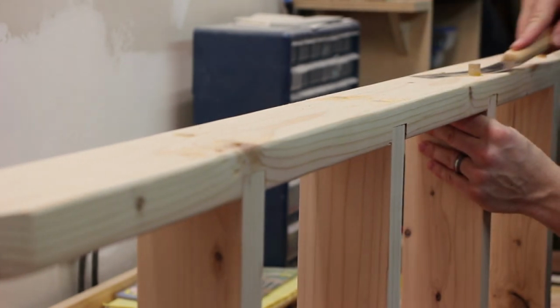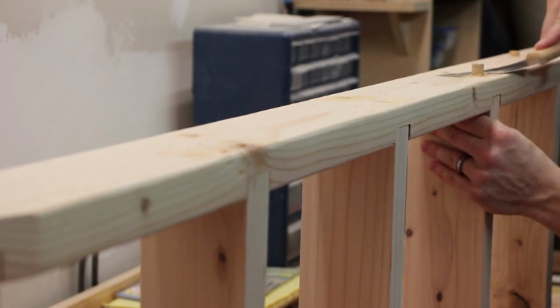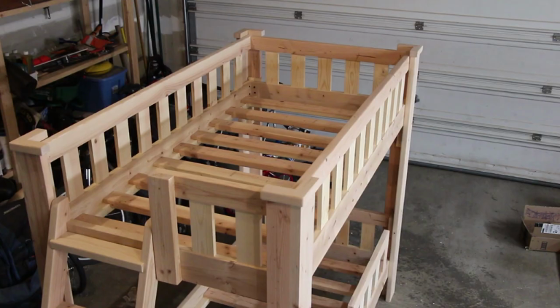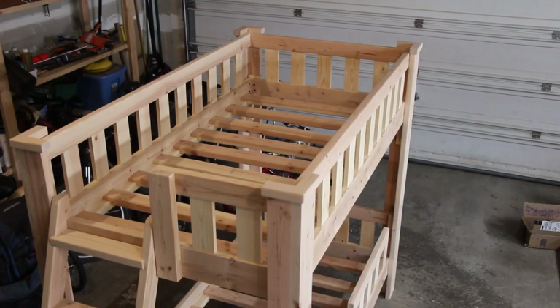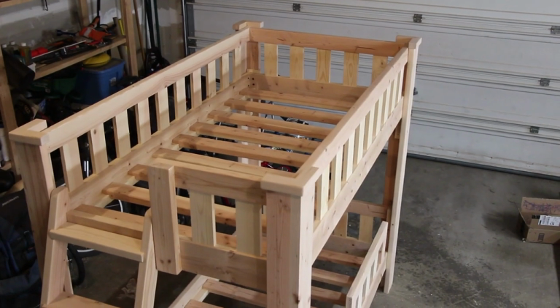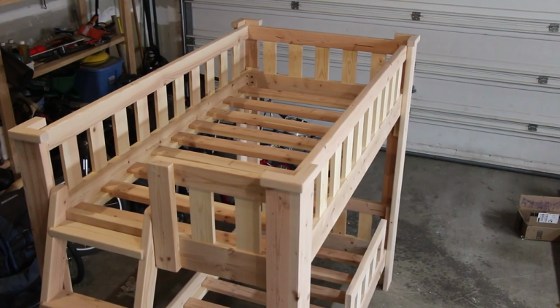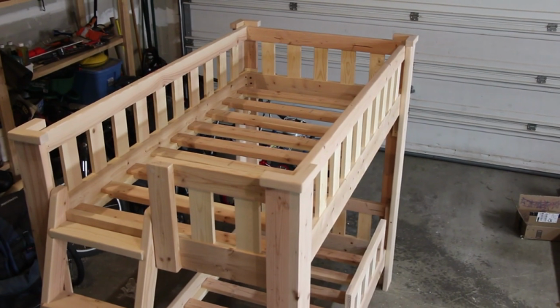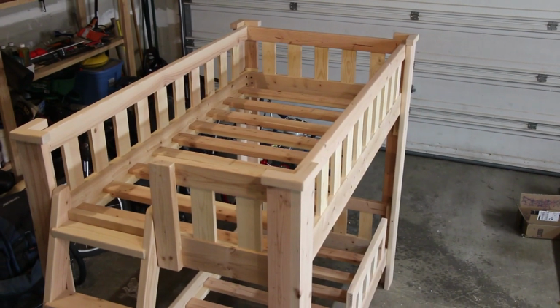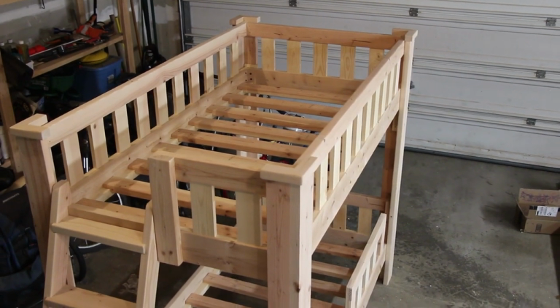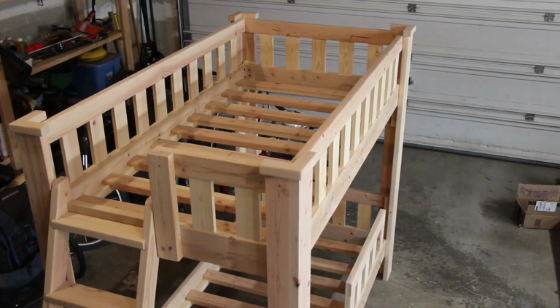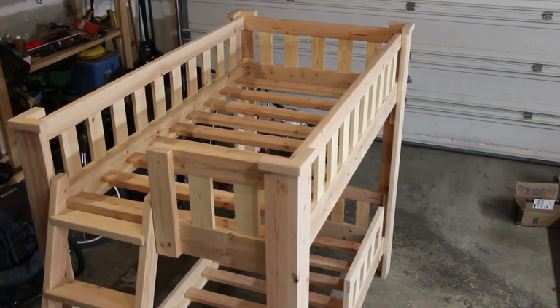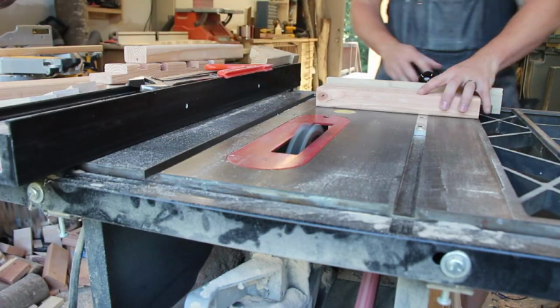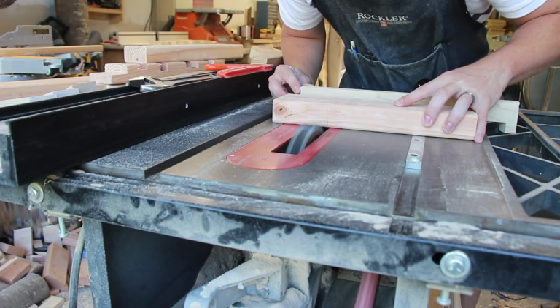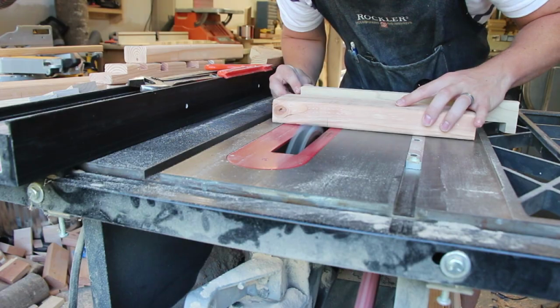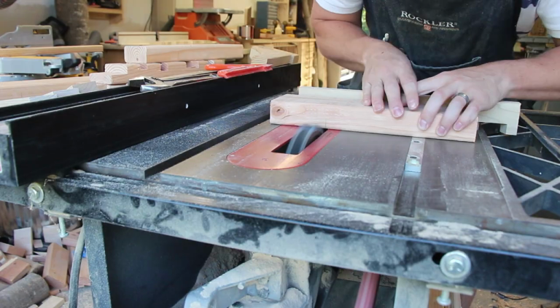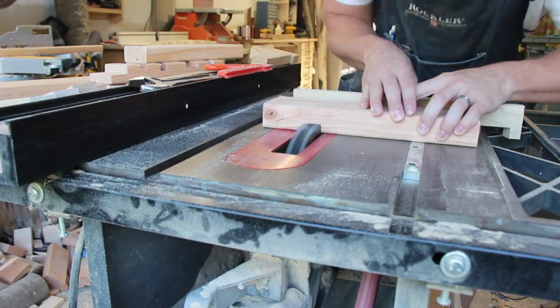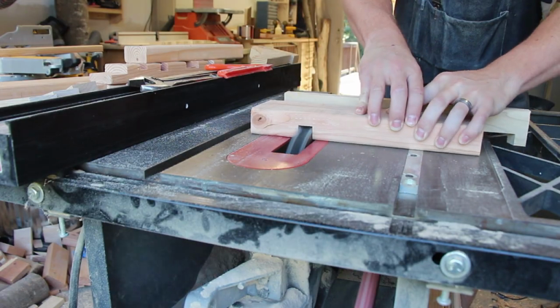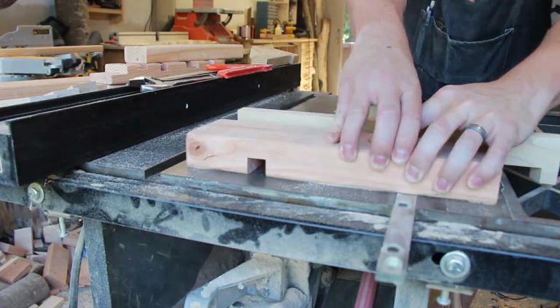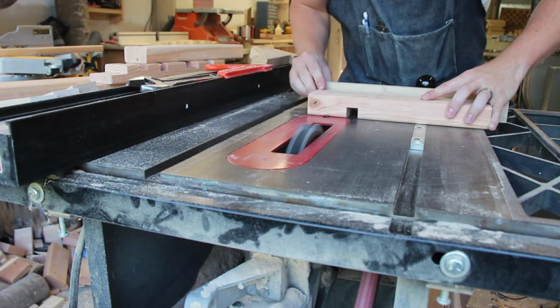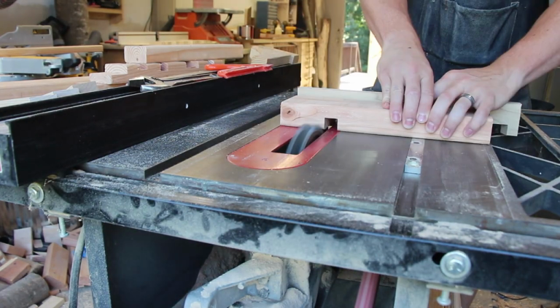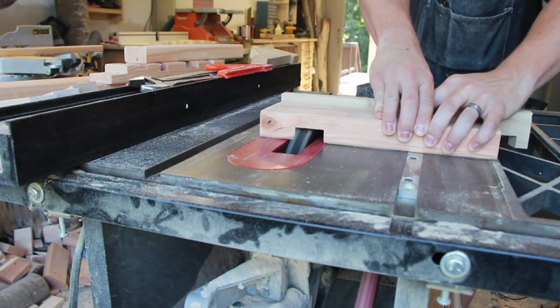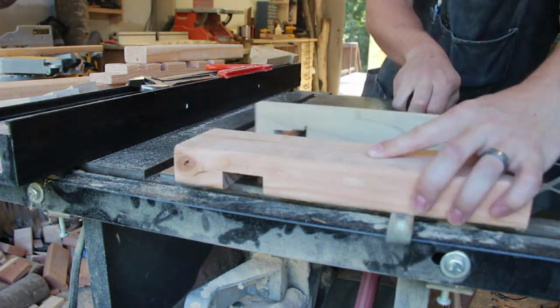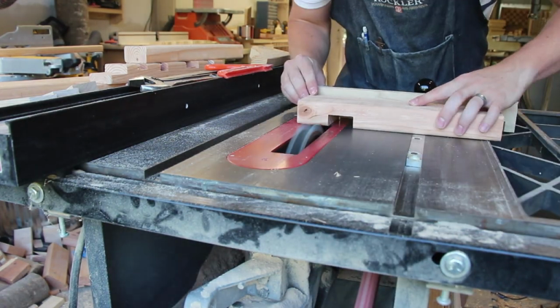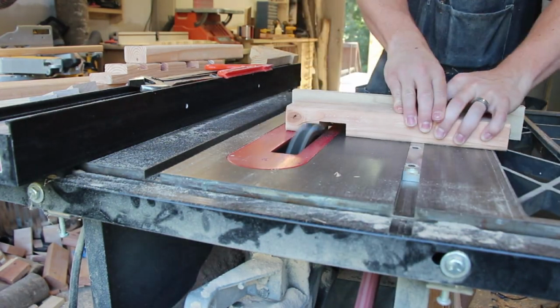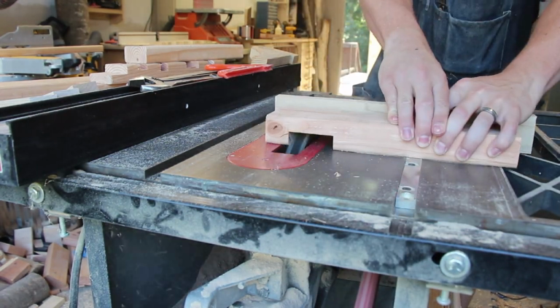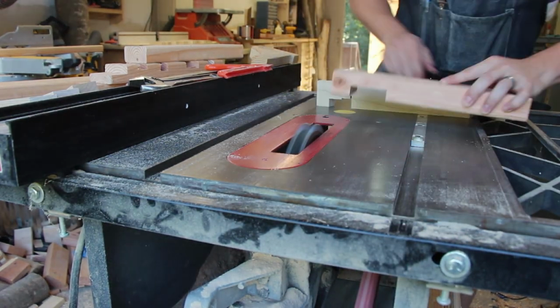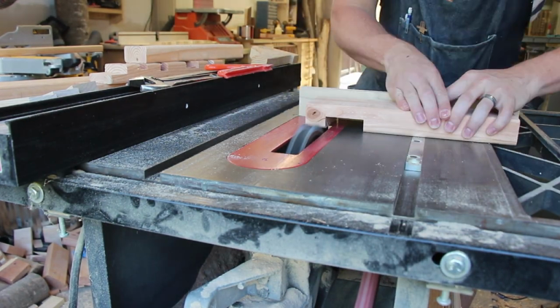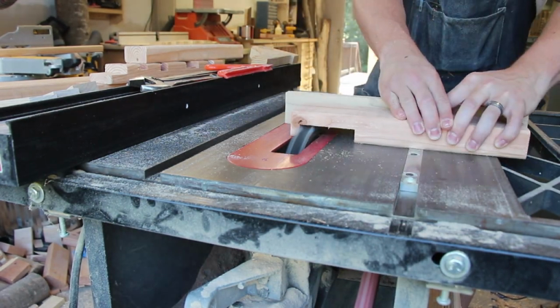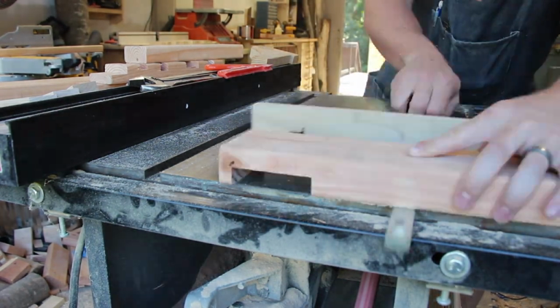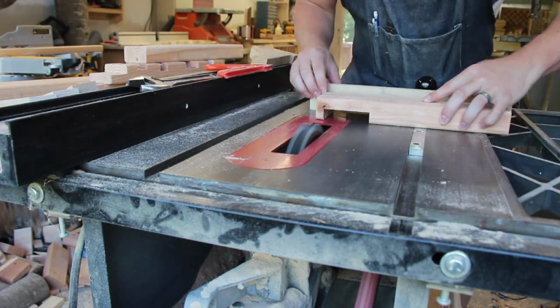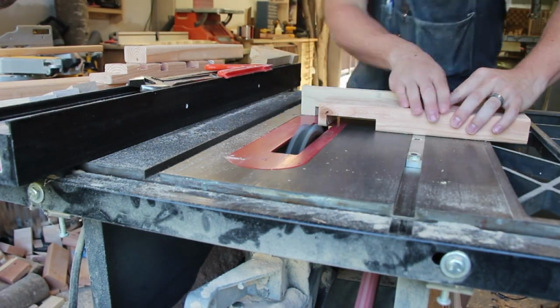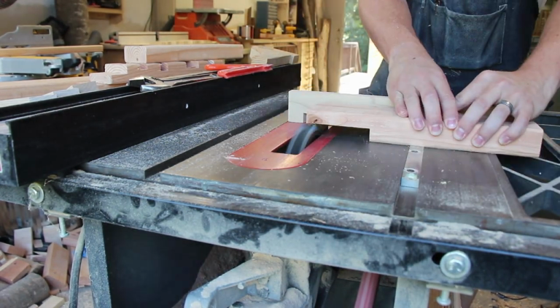The top bunk has a complete rail all around it, and as an afterthought I decided to make a smaller removable rail so my 4 year old won't roll out of the bottom bunk either.